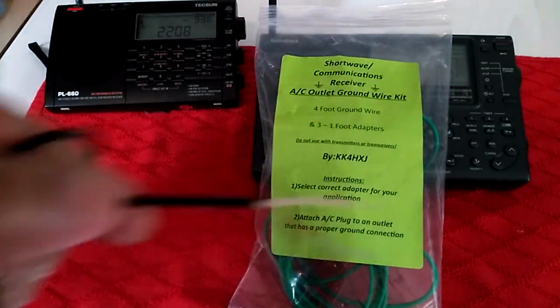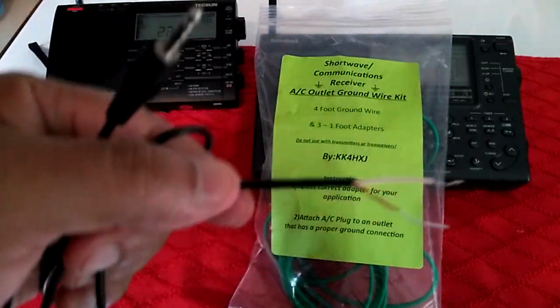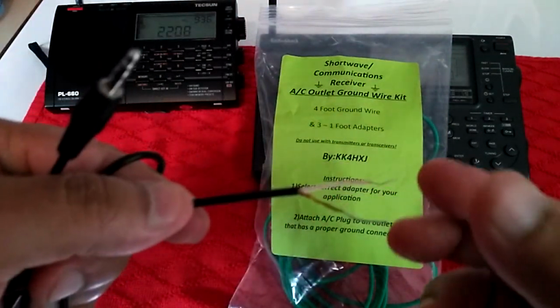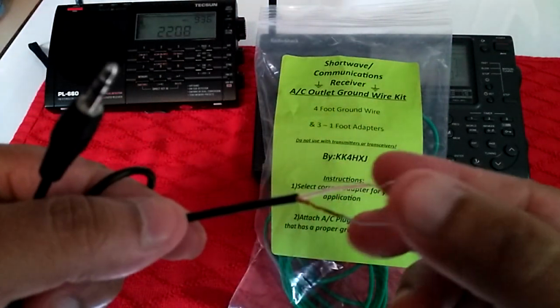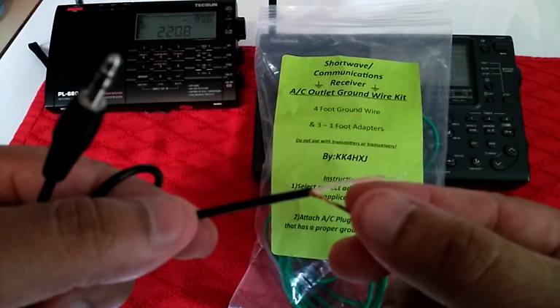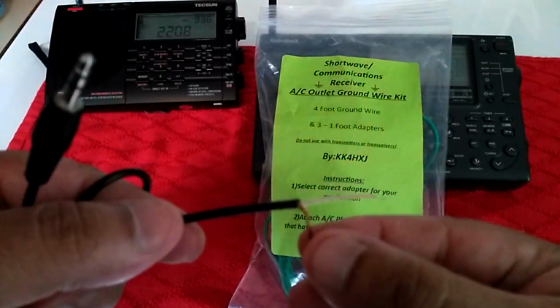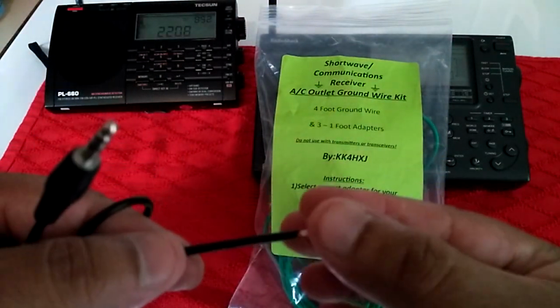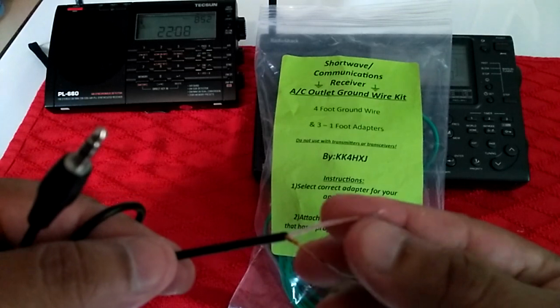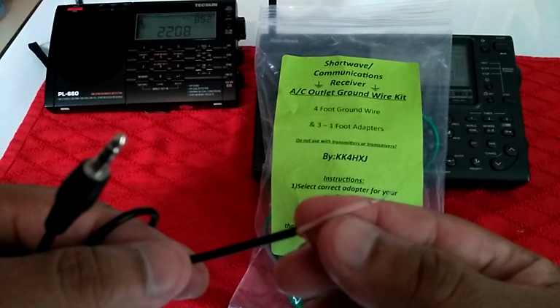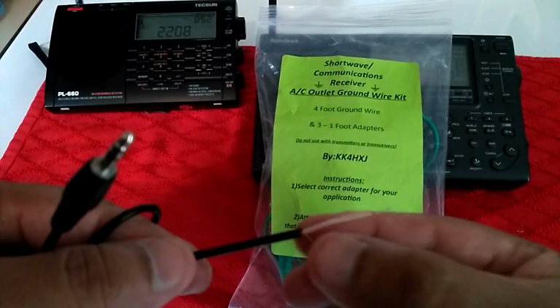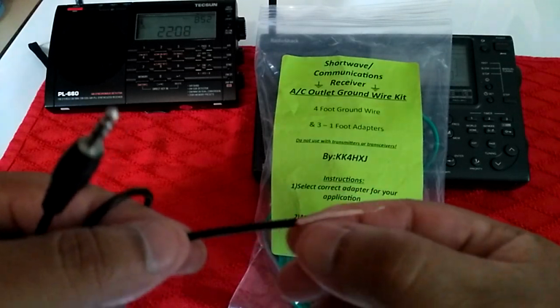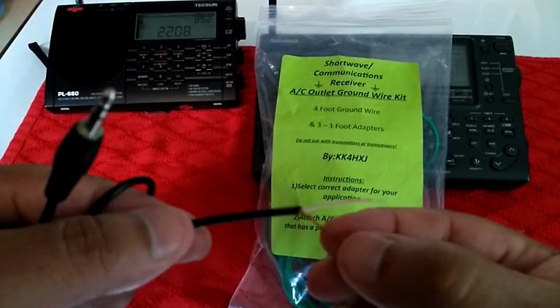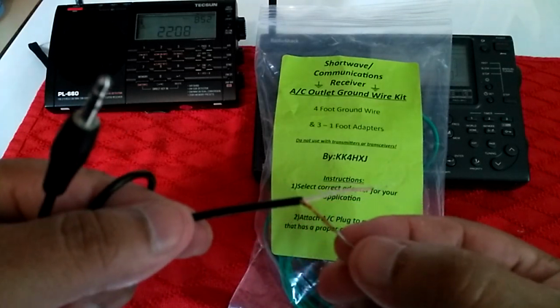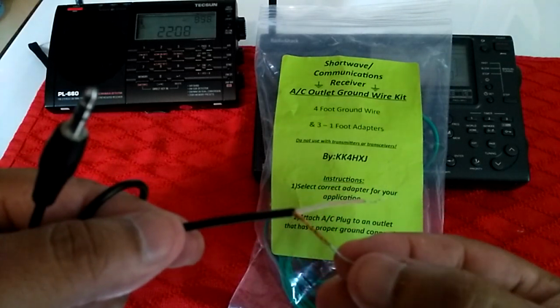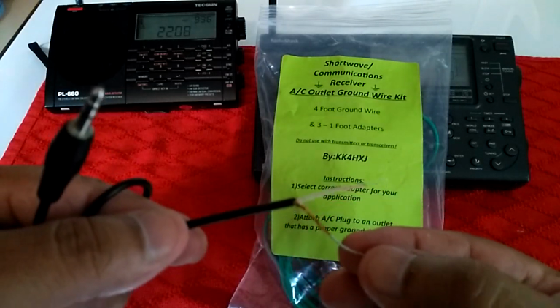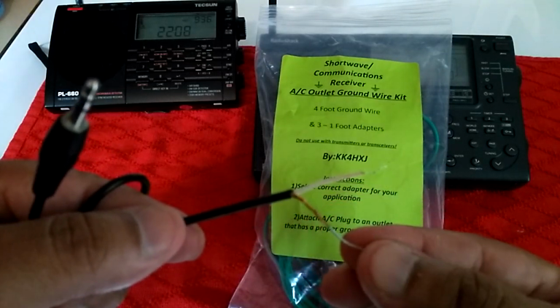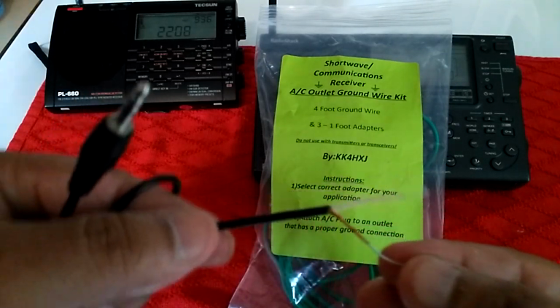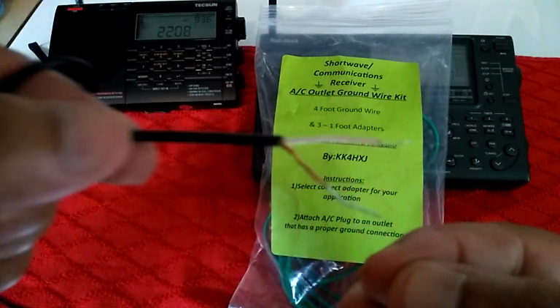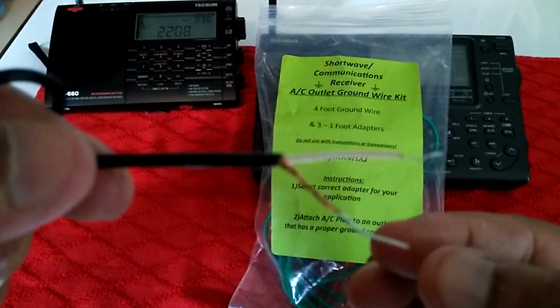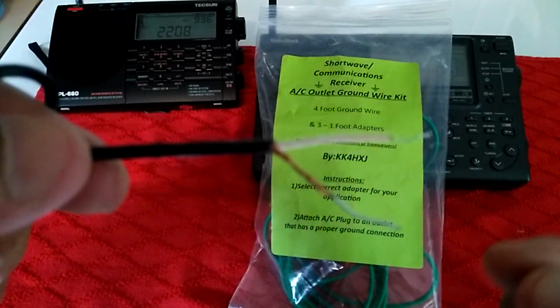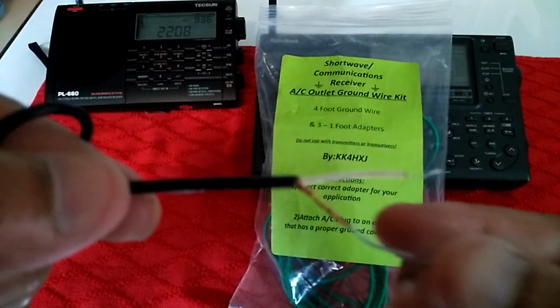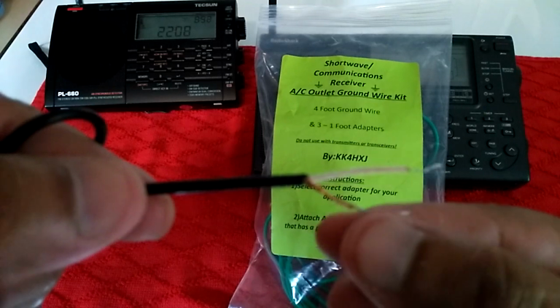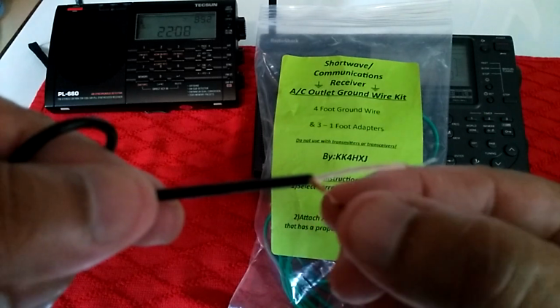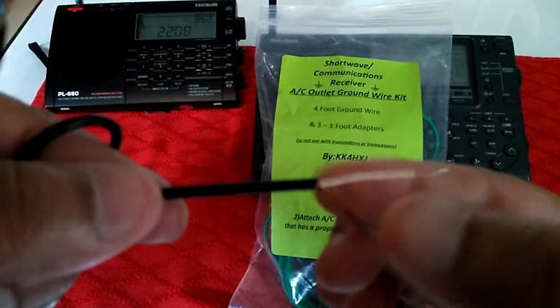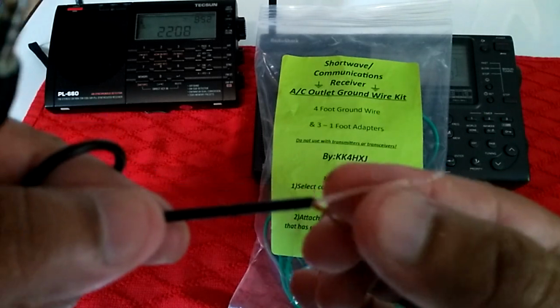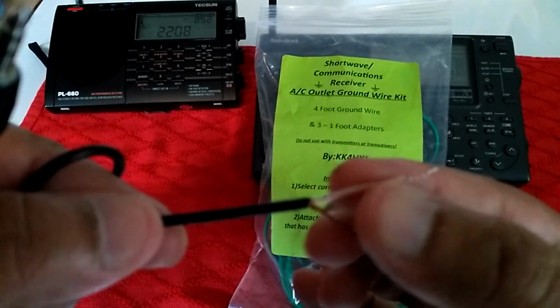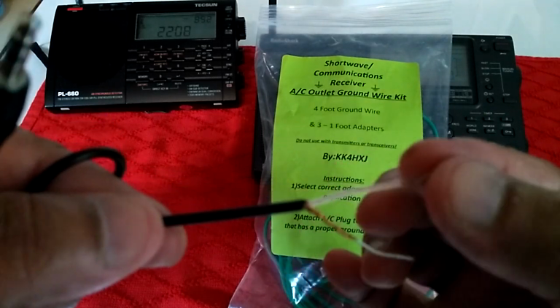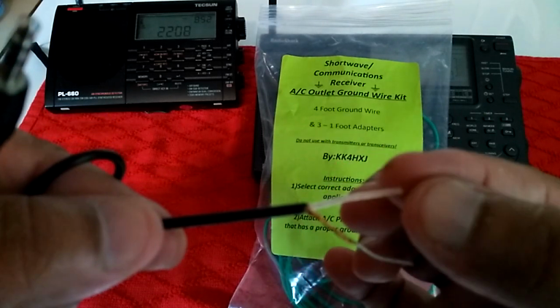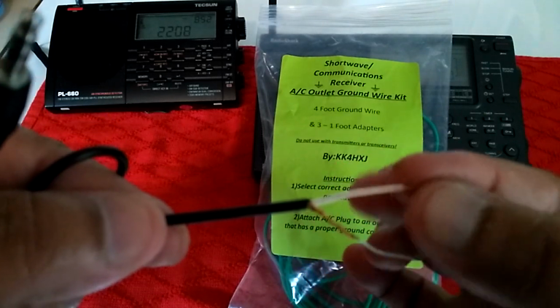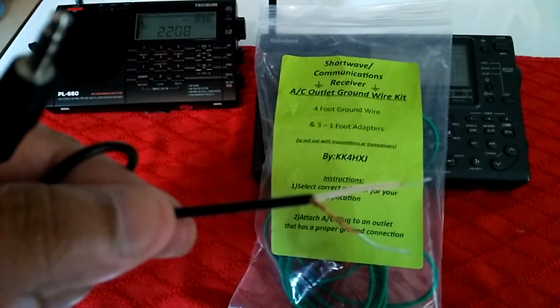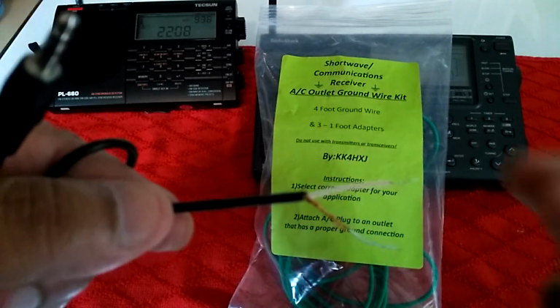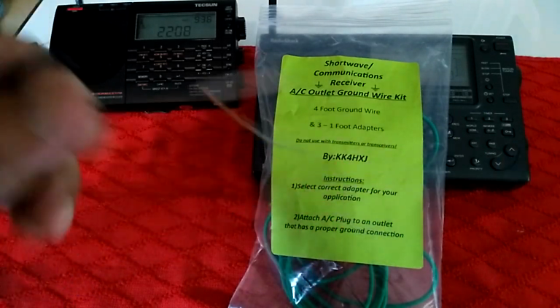On this end you have to splice it like this — this is the shielding, that's for the ground. And this is the antenna; you clip it on there.